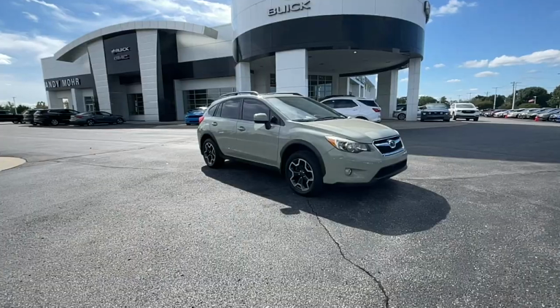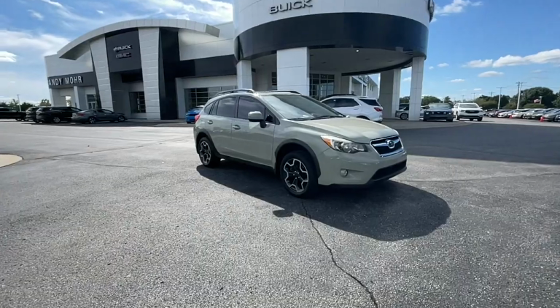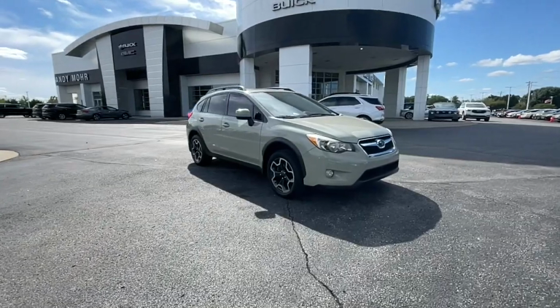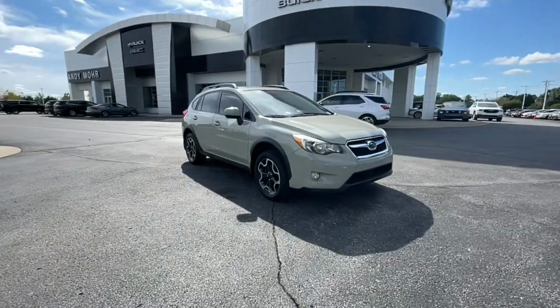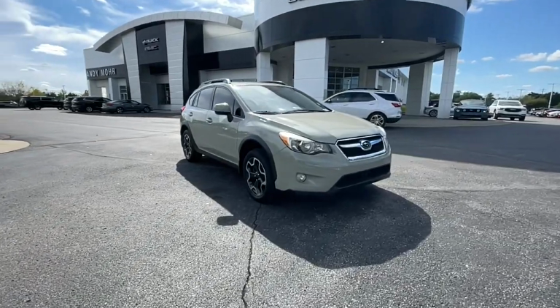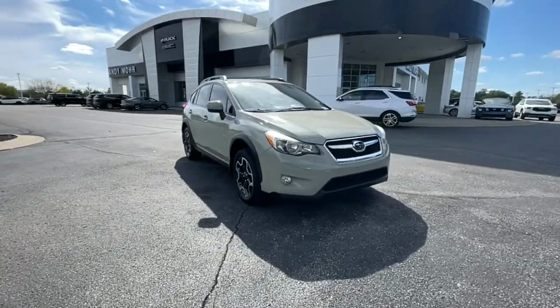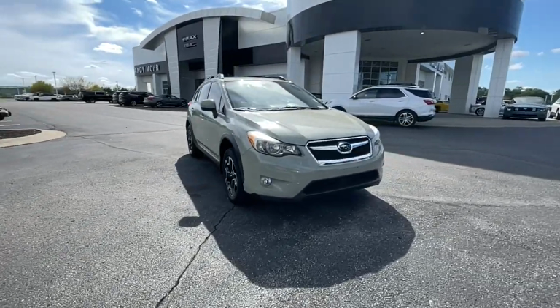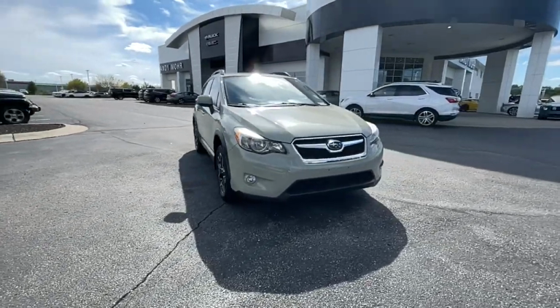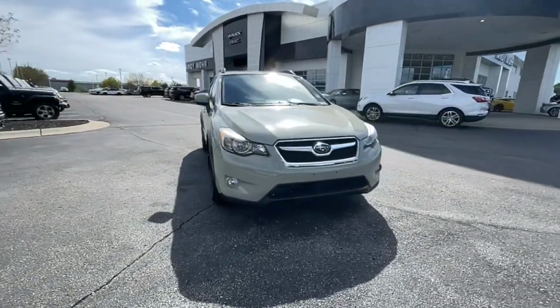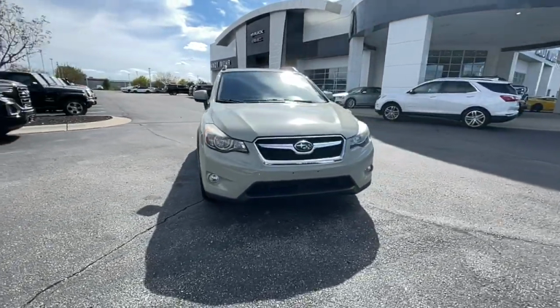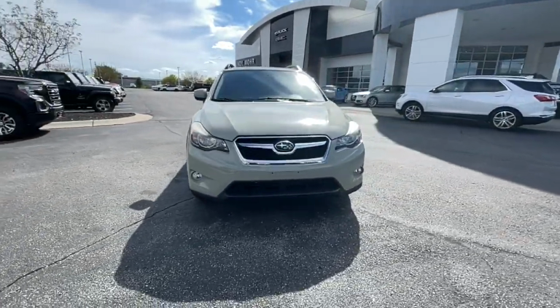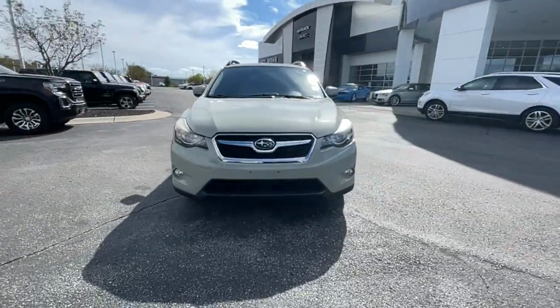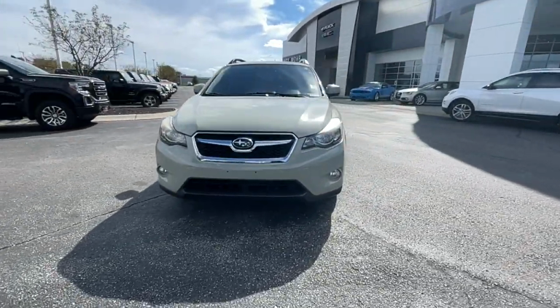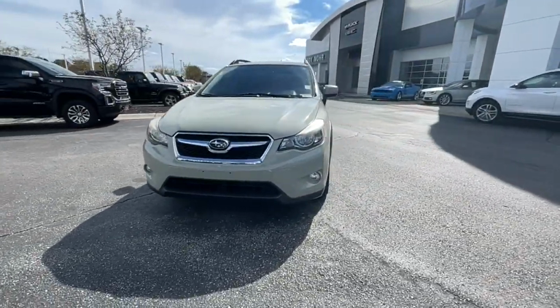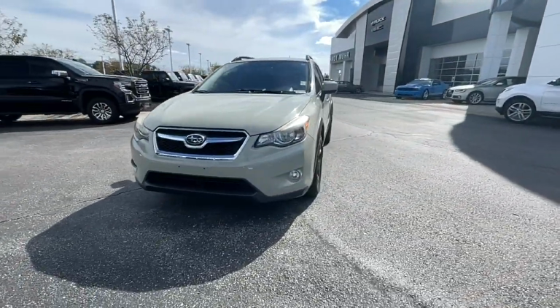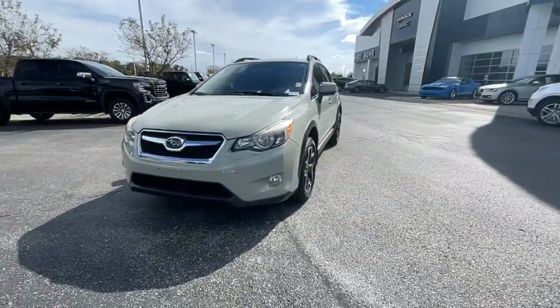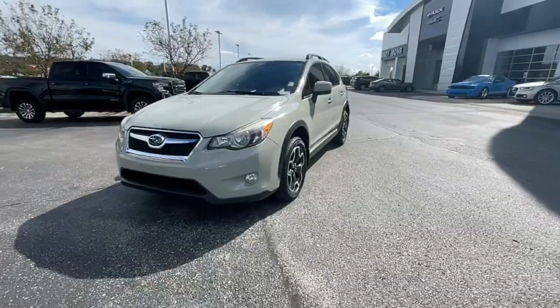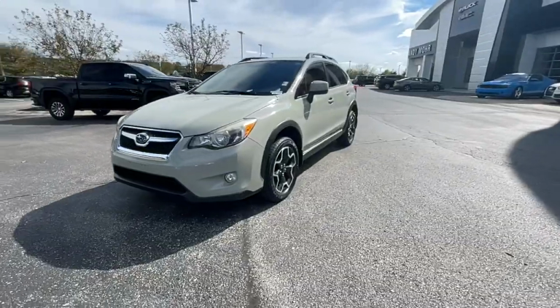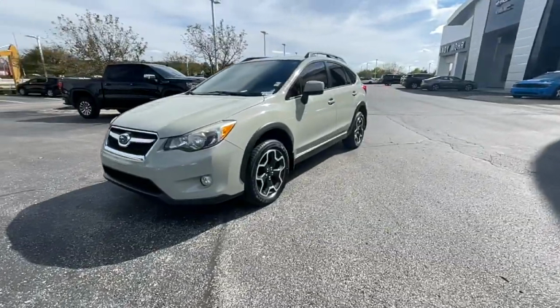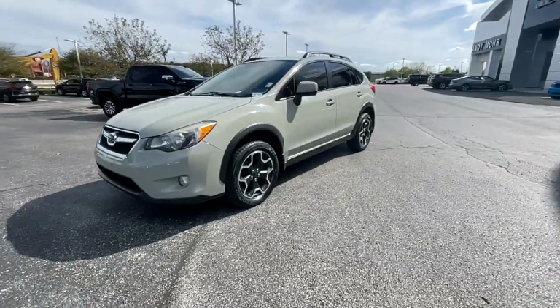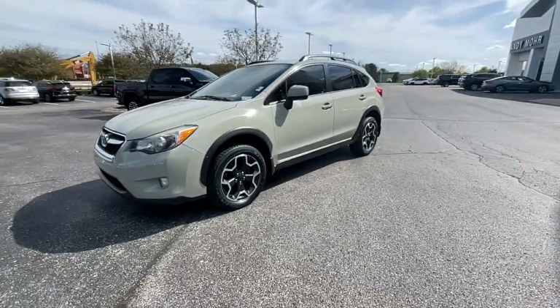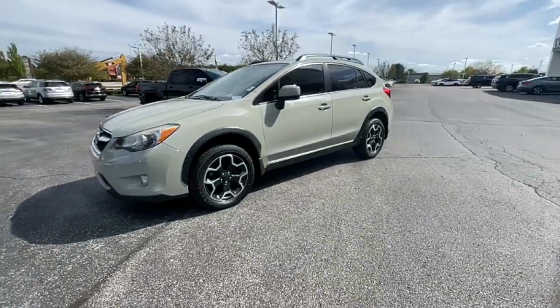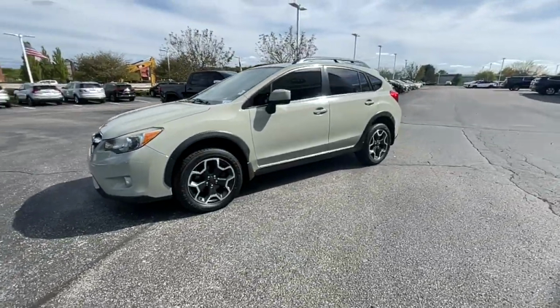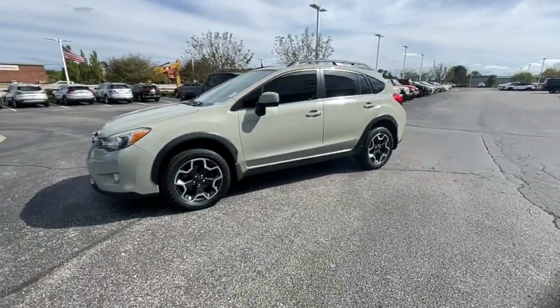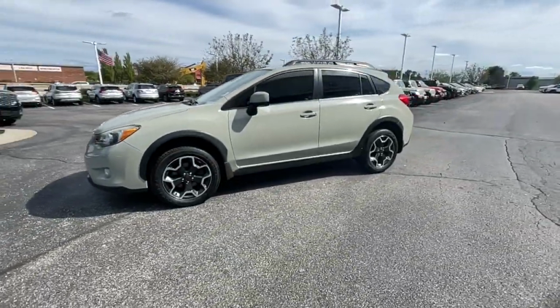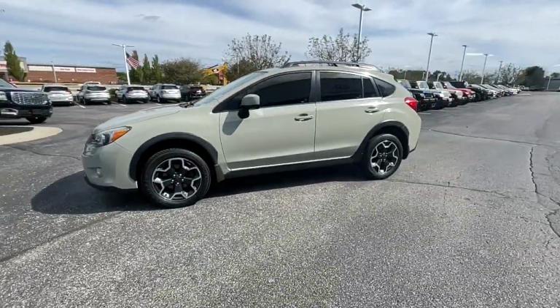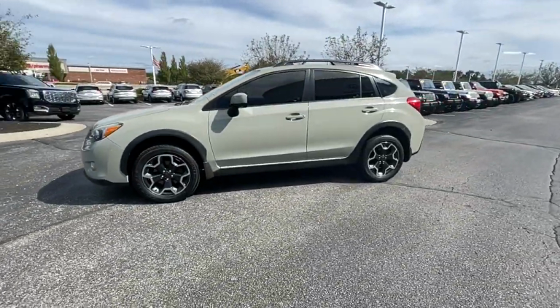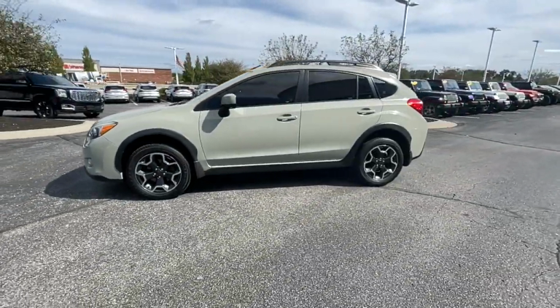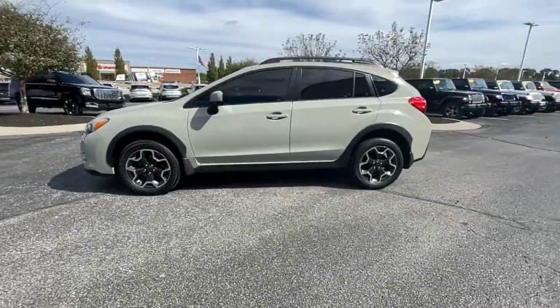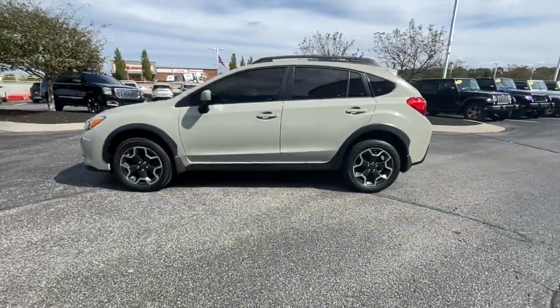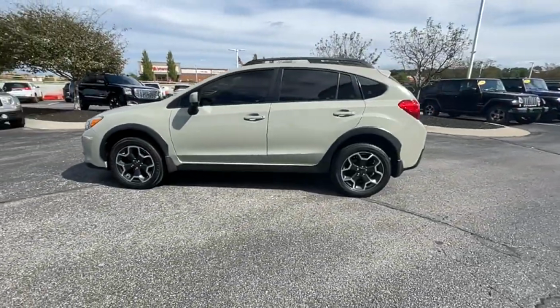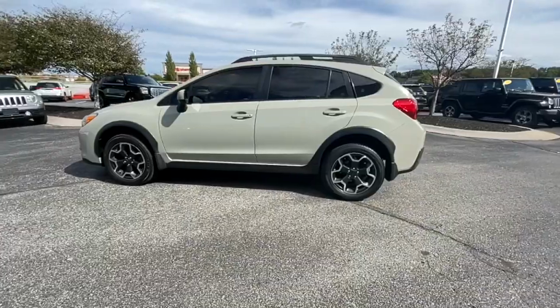Introducing the 2014 Subaru XV Crosstrek. This vehicle still has fewer than 120,000 miles on the clock, so it won't last long.